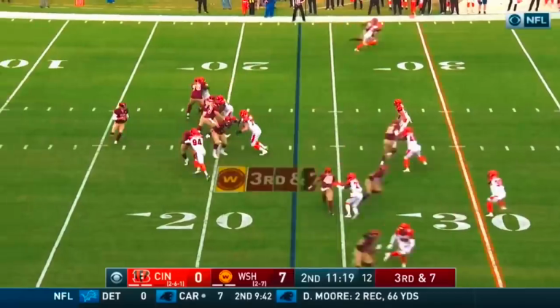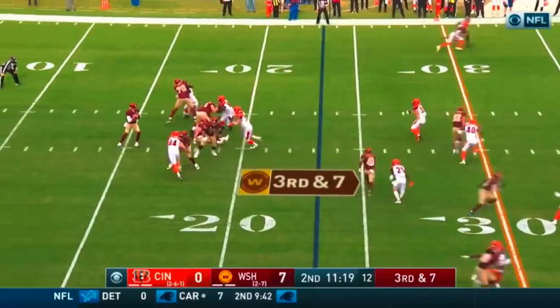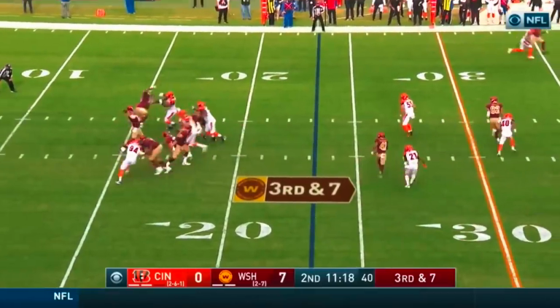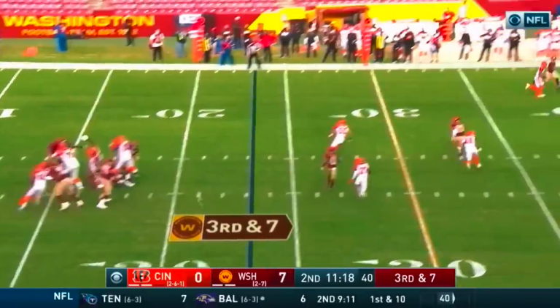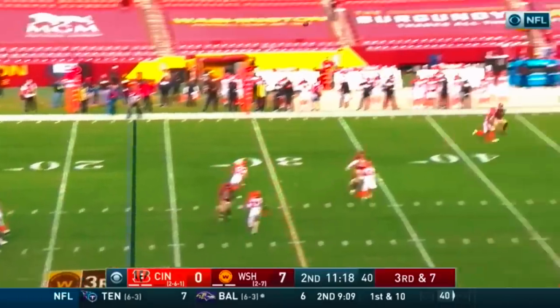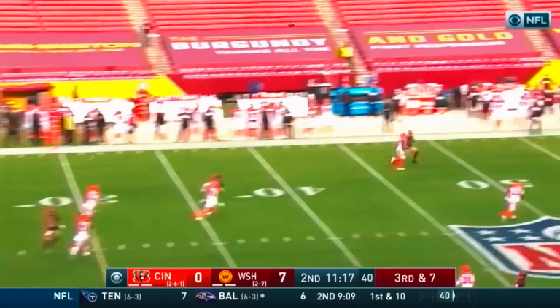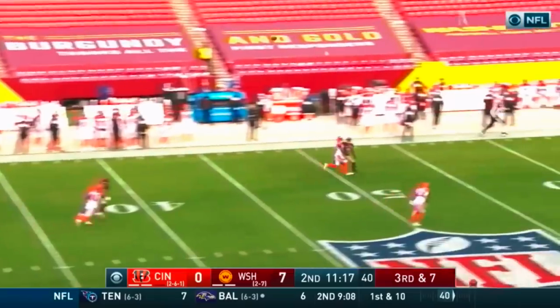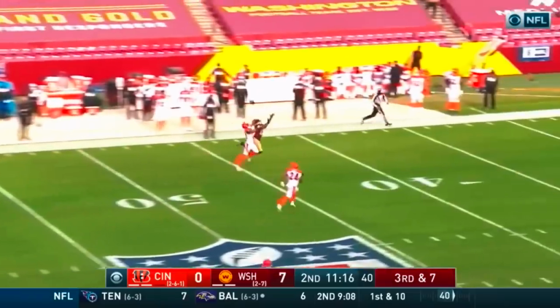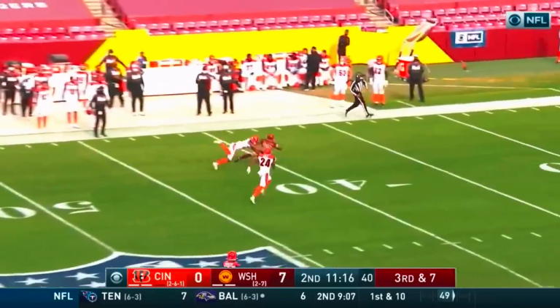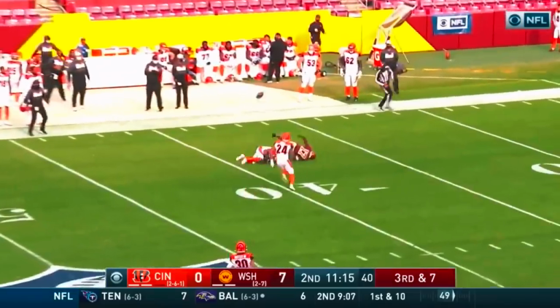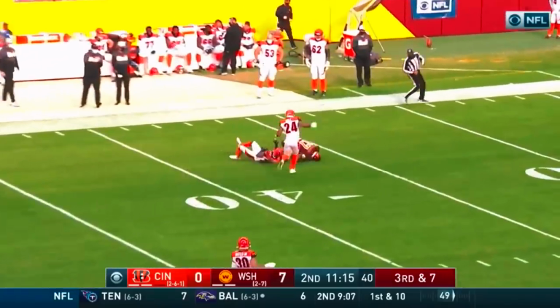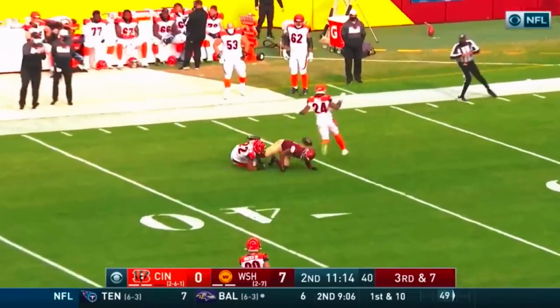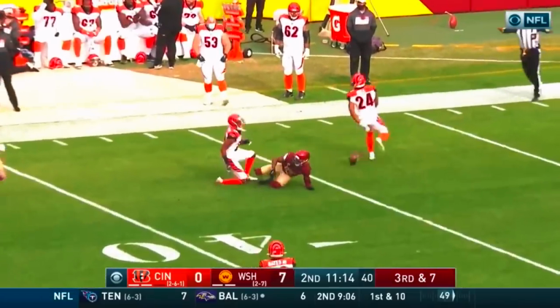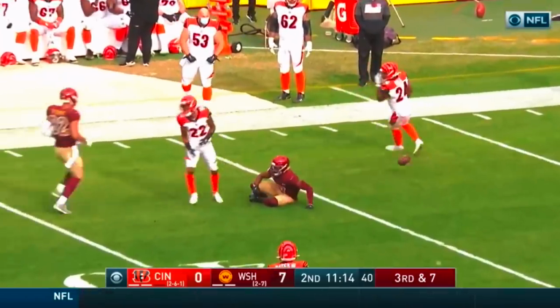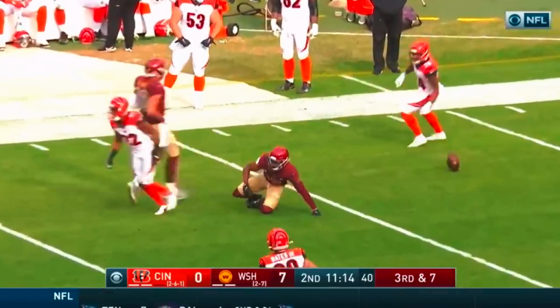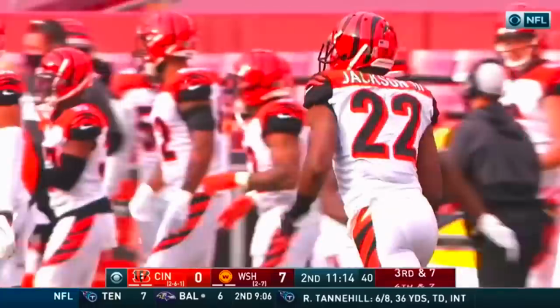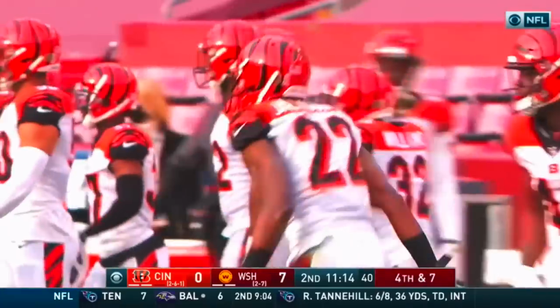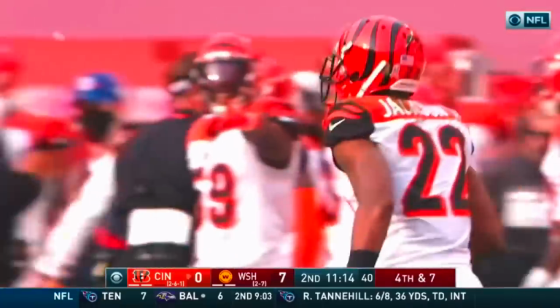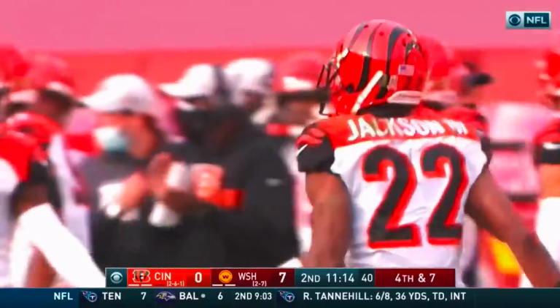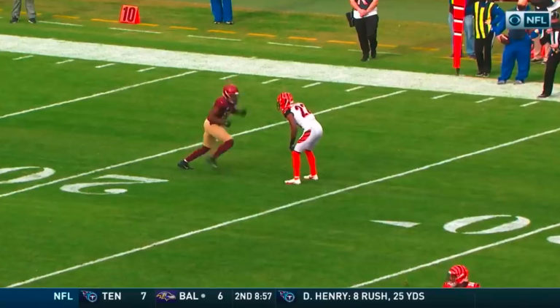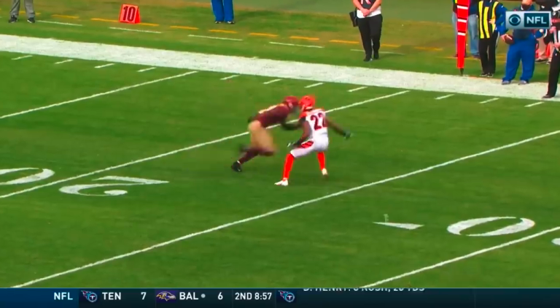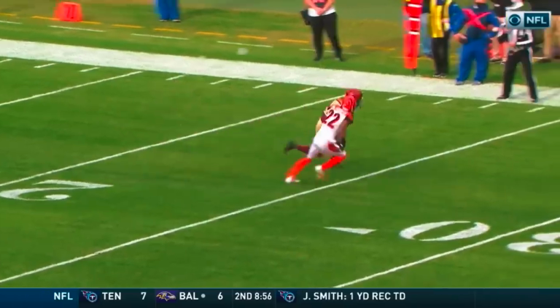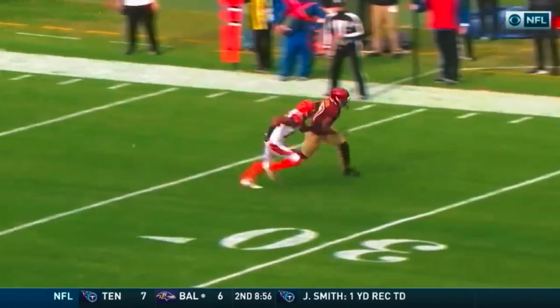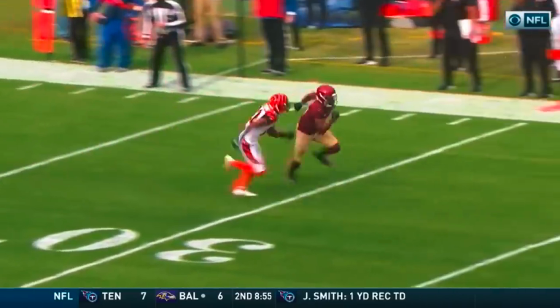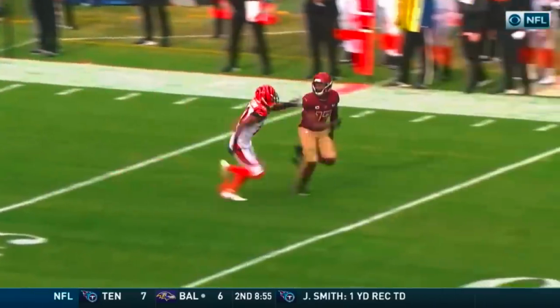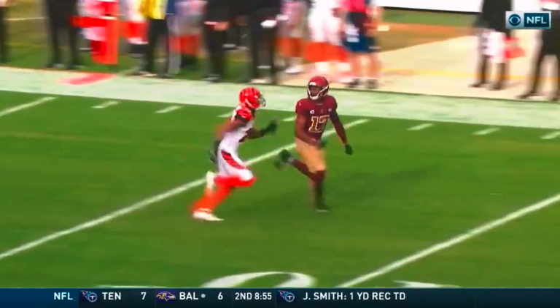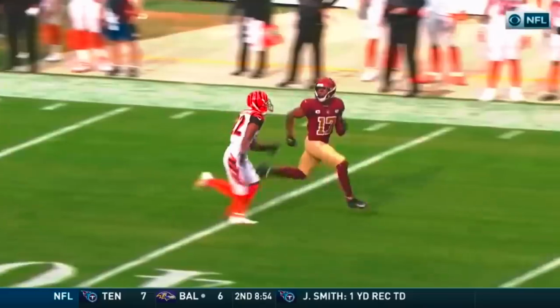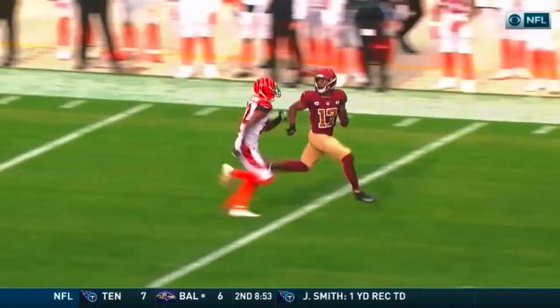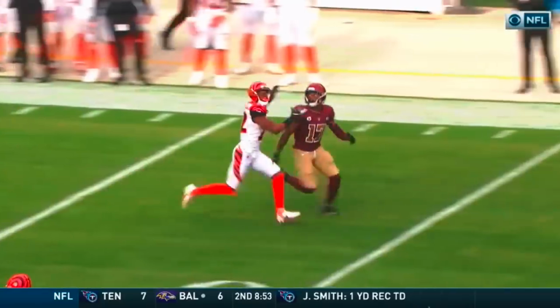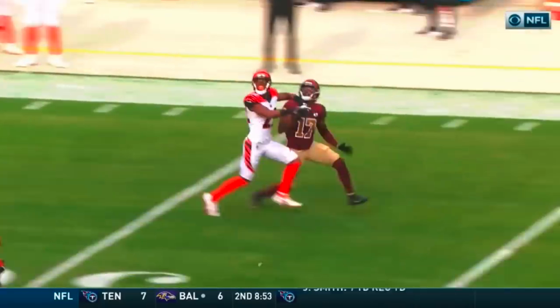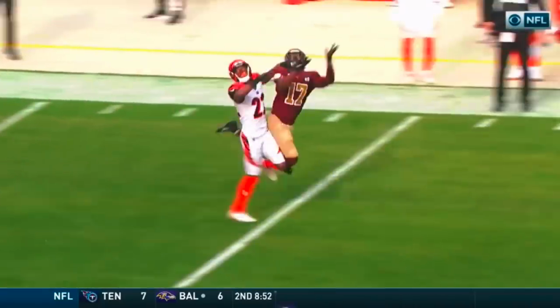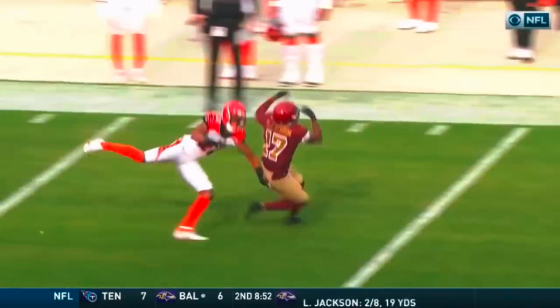Where does Alex Smith go here as they try to continue this drive? Smith going to take a chance, far side of the field — batted in the air and incomplete. Well played. Was with him step for step. It really was well played.